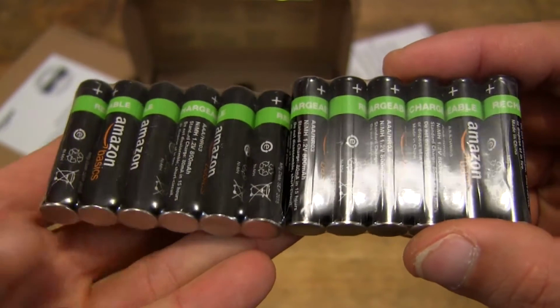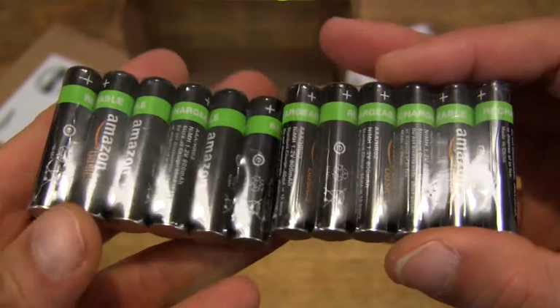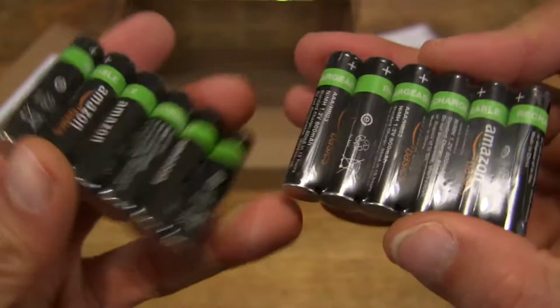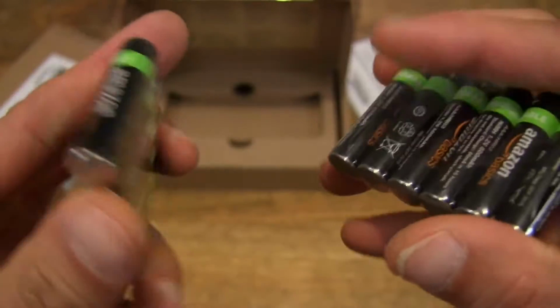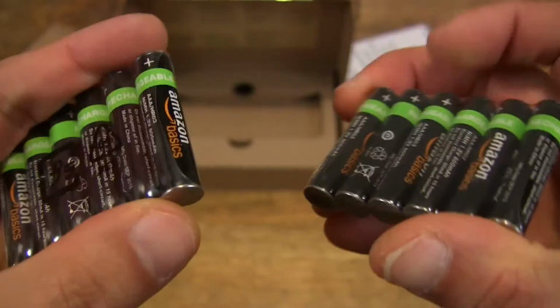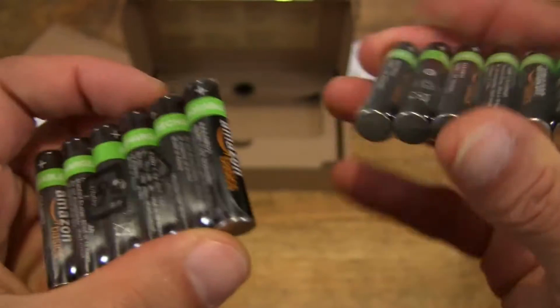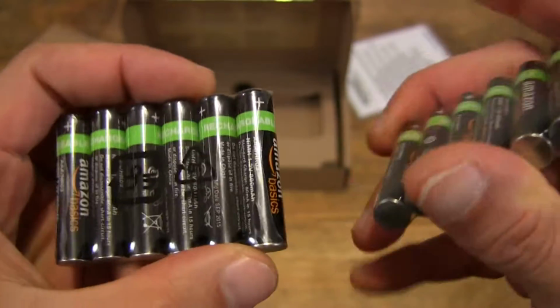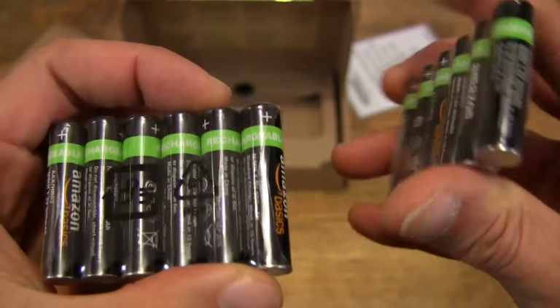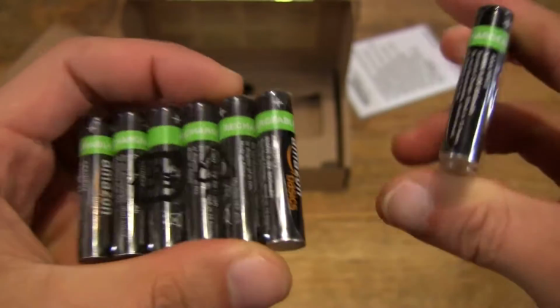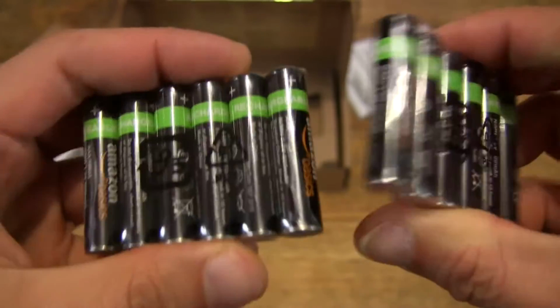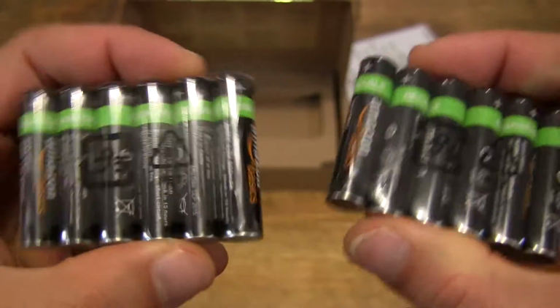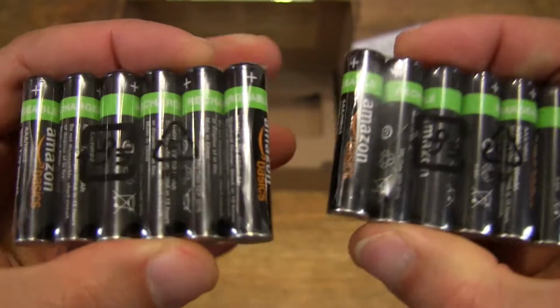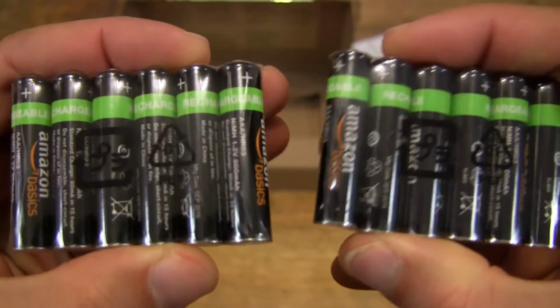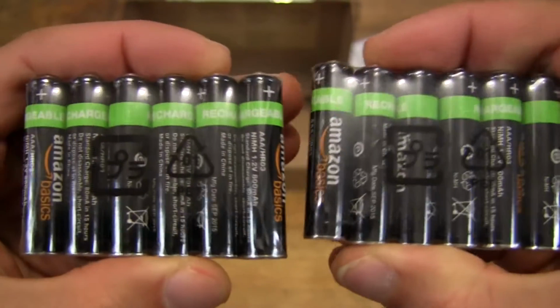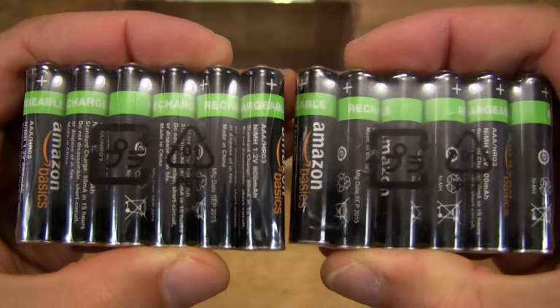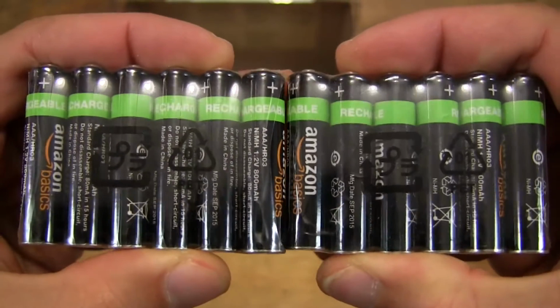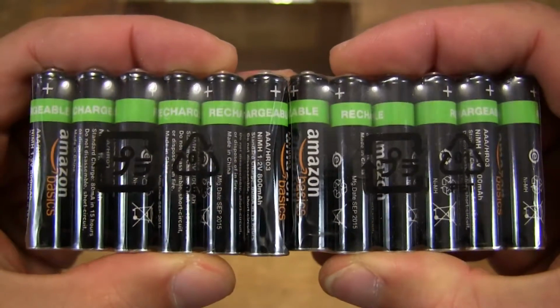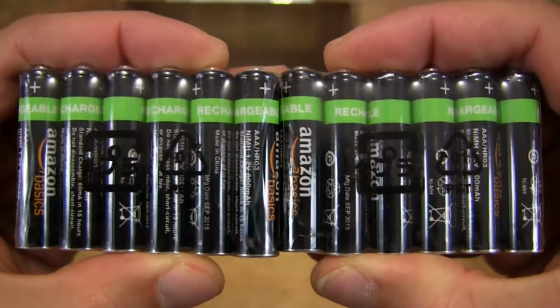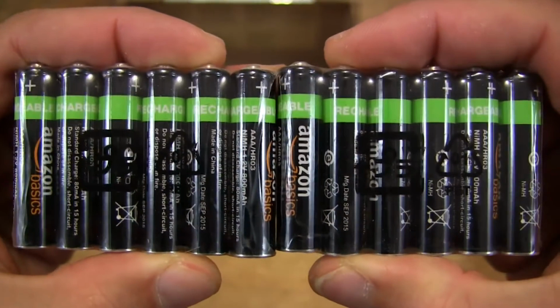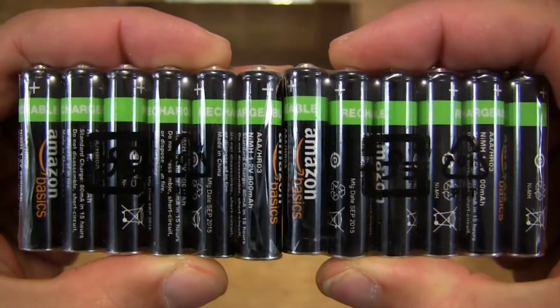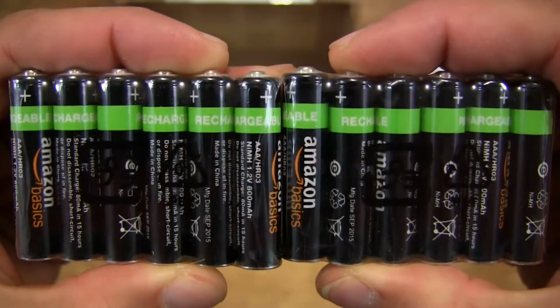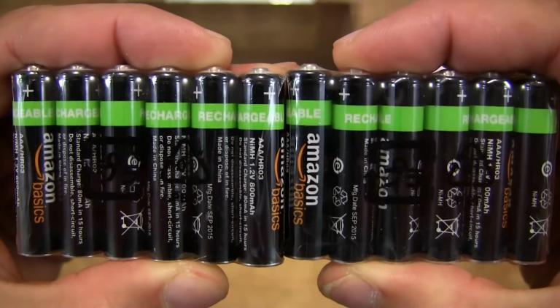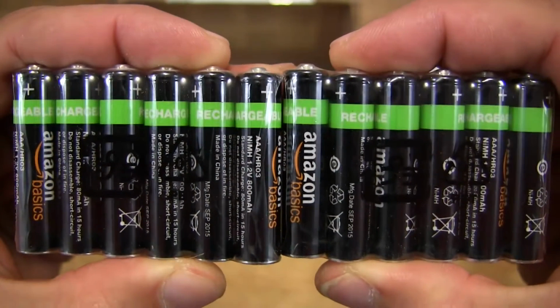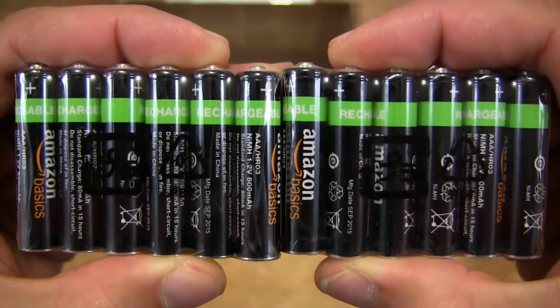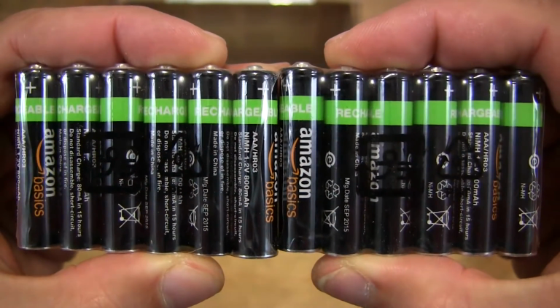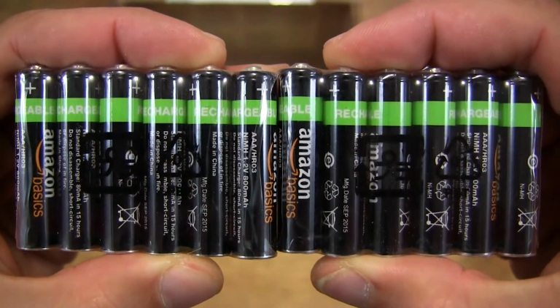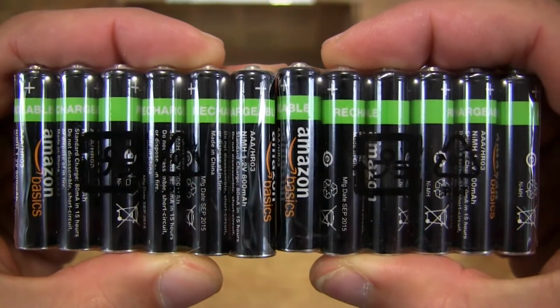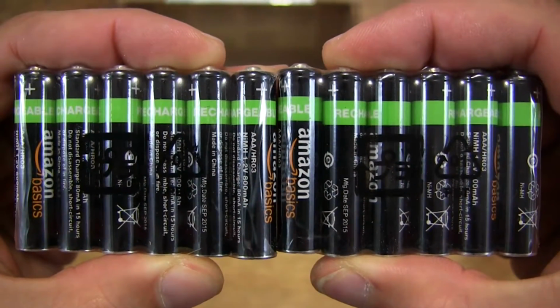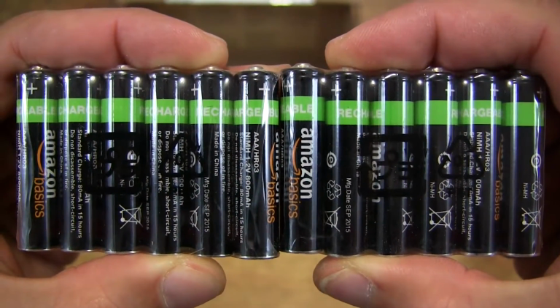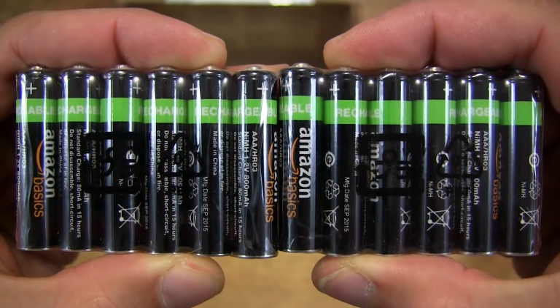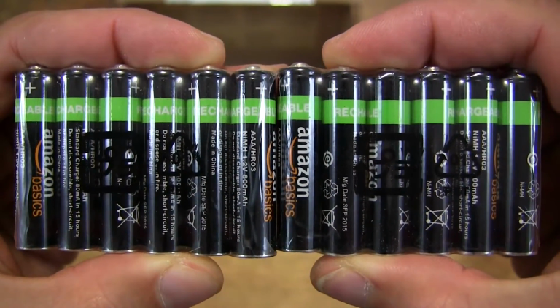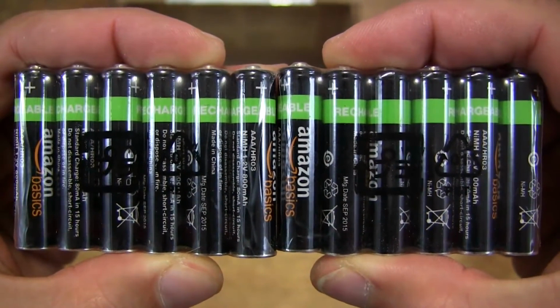So these are nickel metal hydride batteries with a power capacity of 800 mAh.